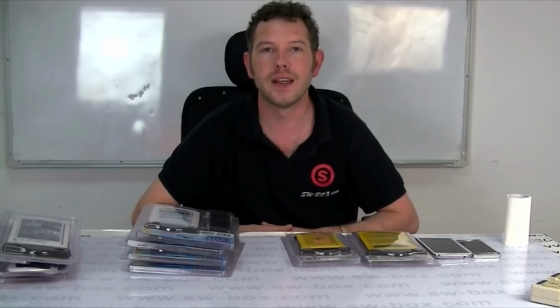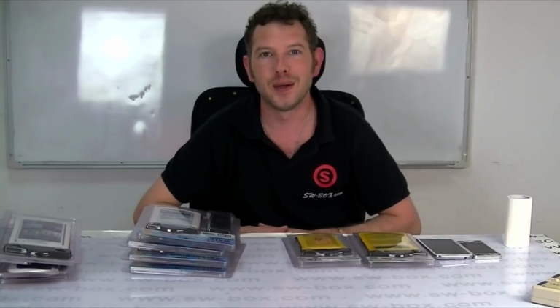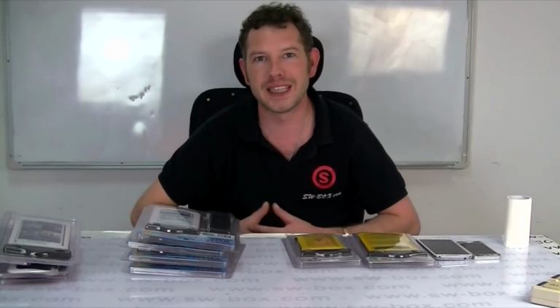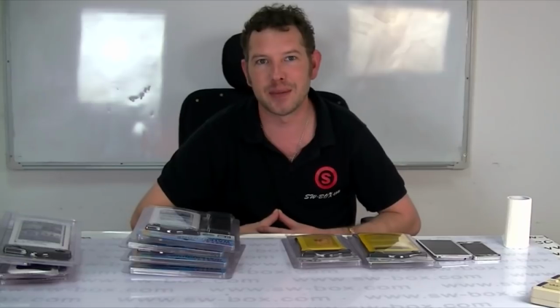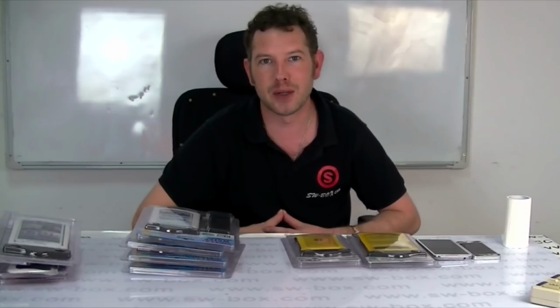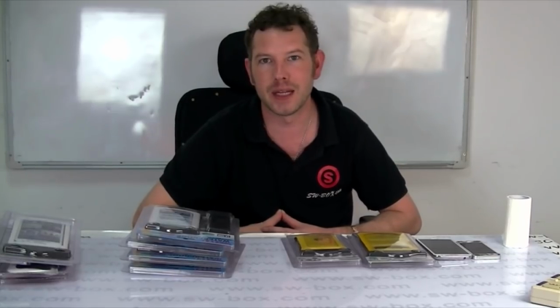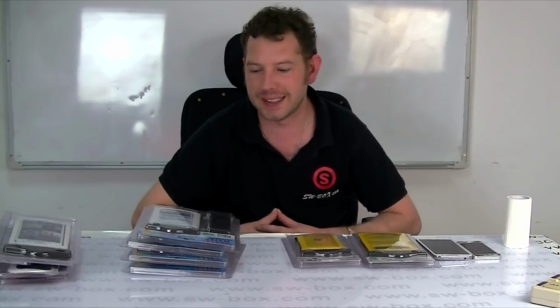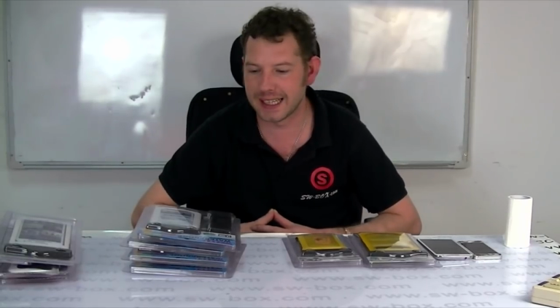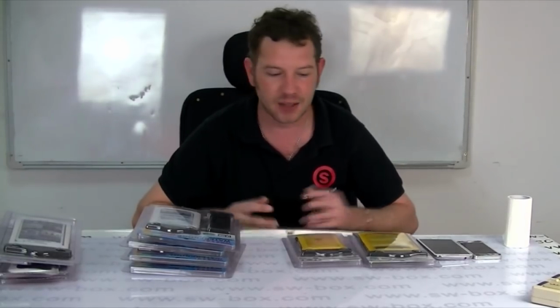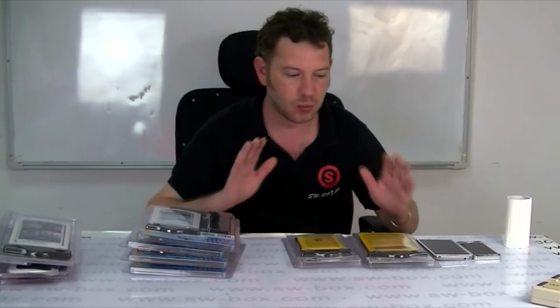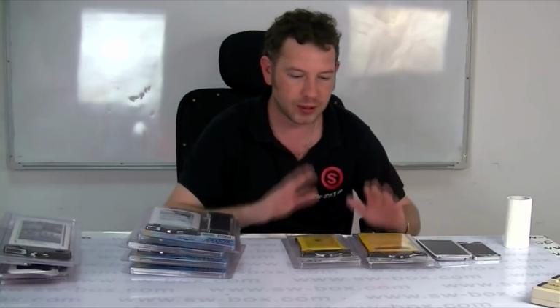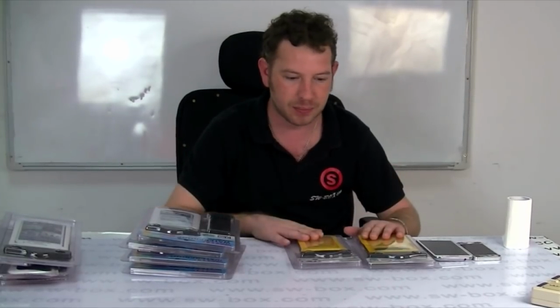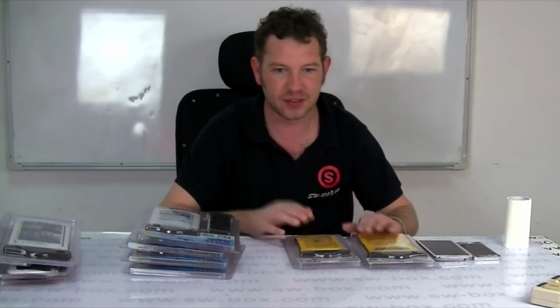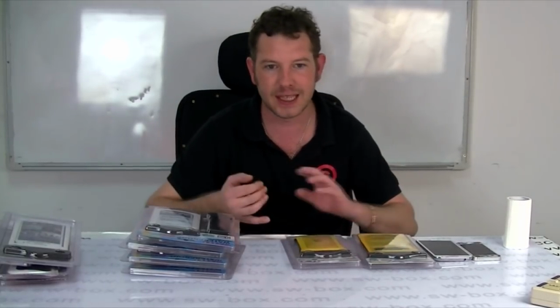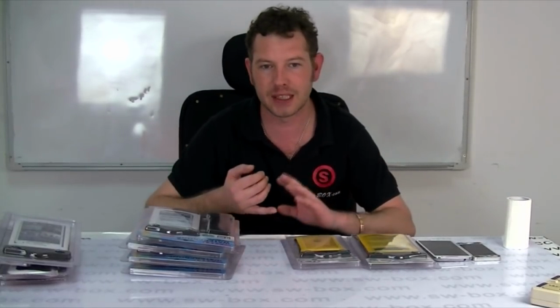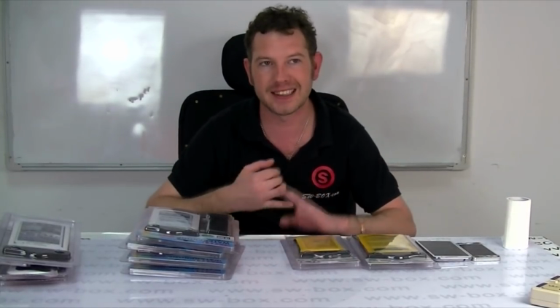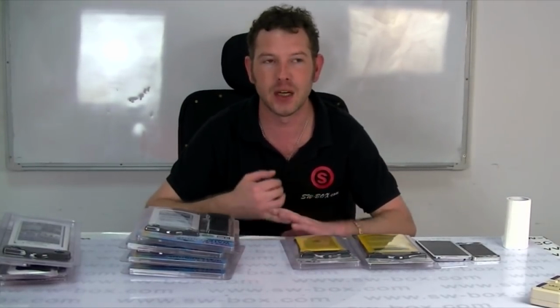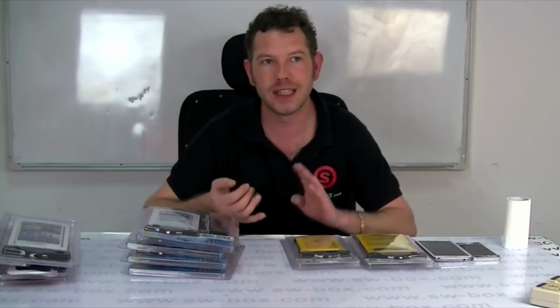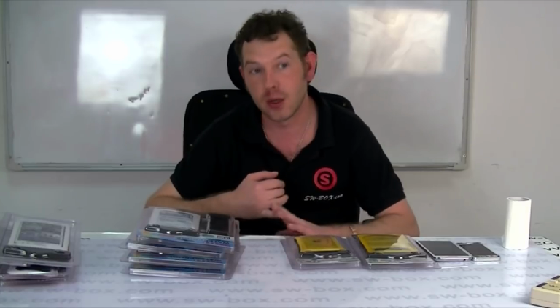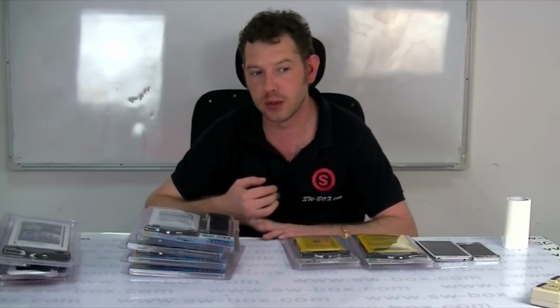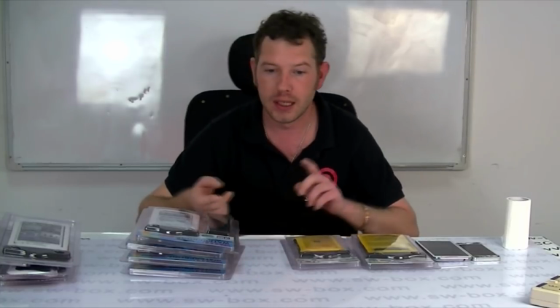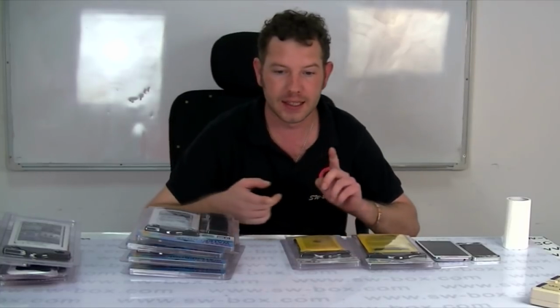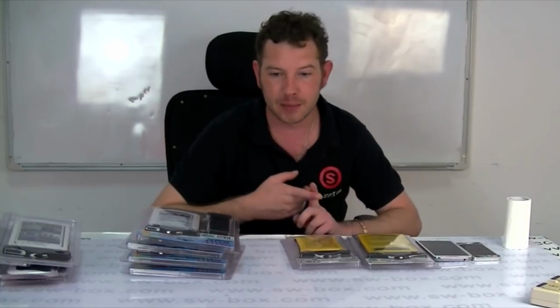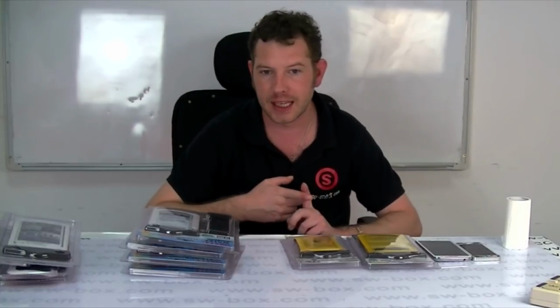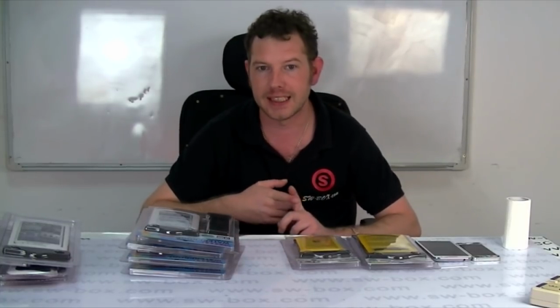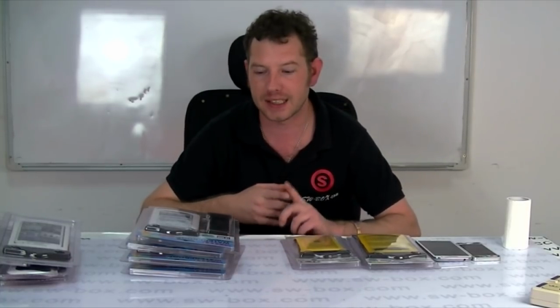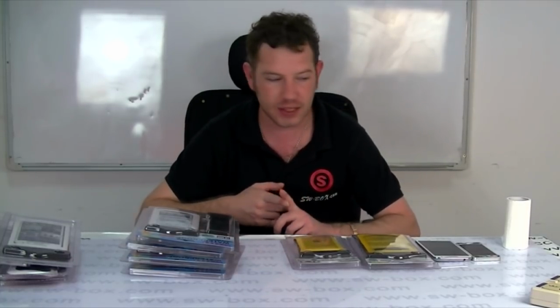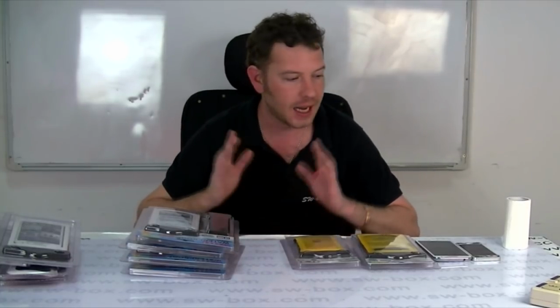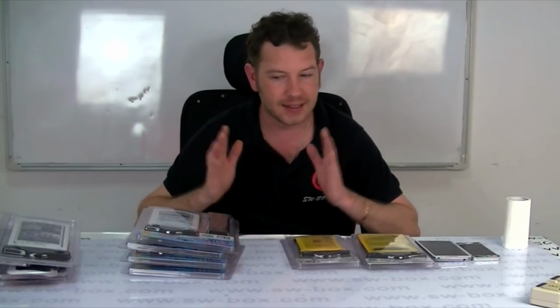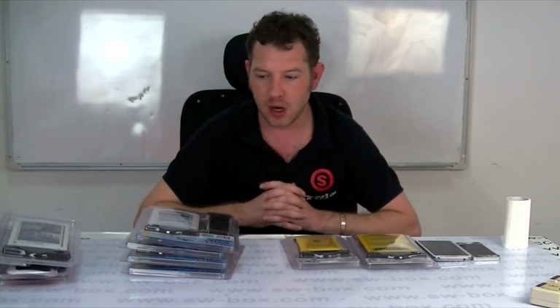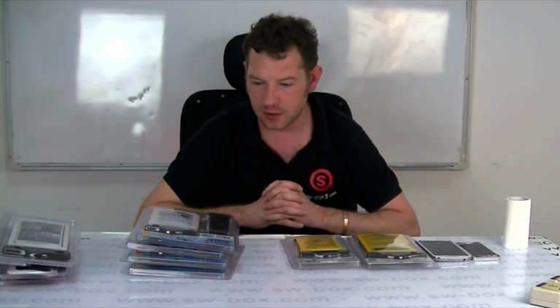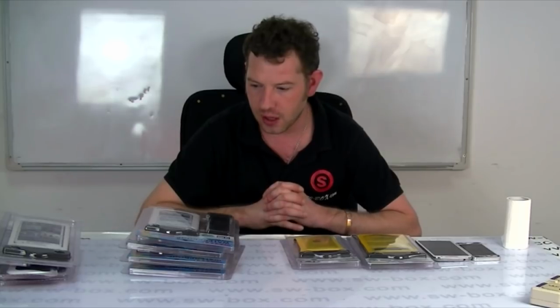Hi, welcome to SW Box. I'm Neil and today I've got some waterproof bags for the Samsung Galaxy Note, a Note 2, the Samsung Galaxy S3 and an iPhone 5.